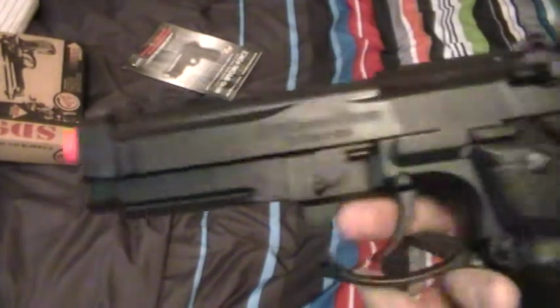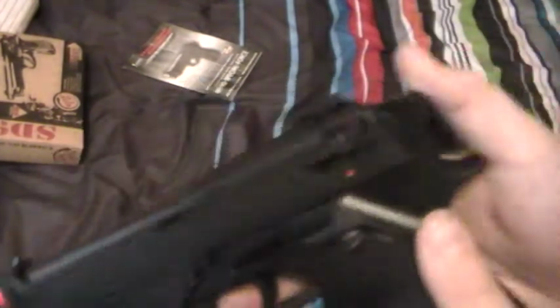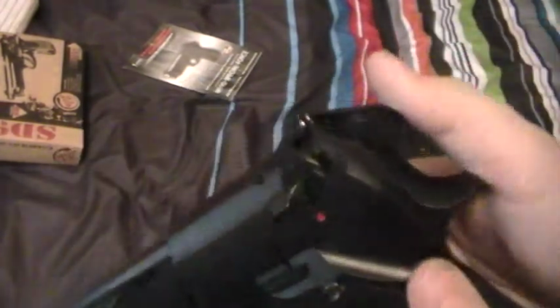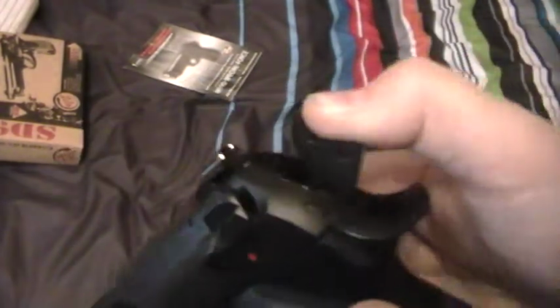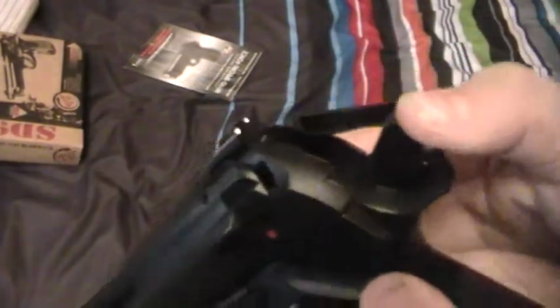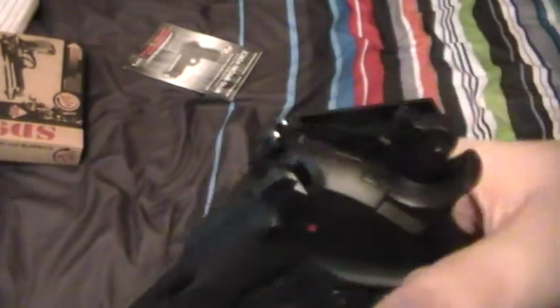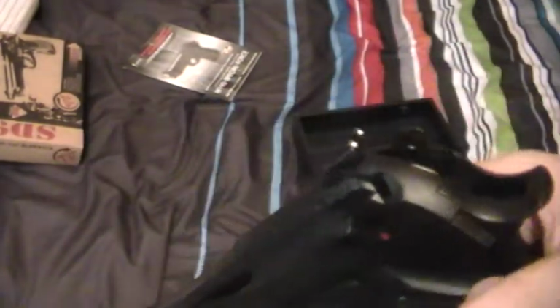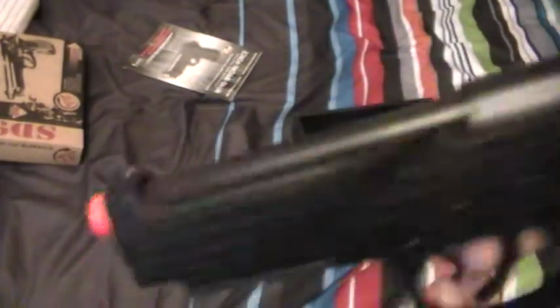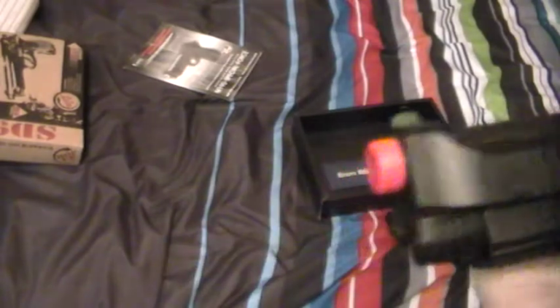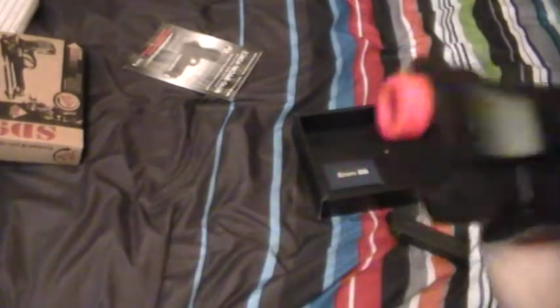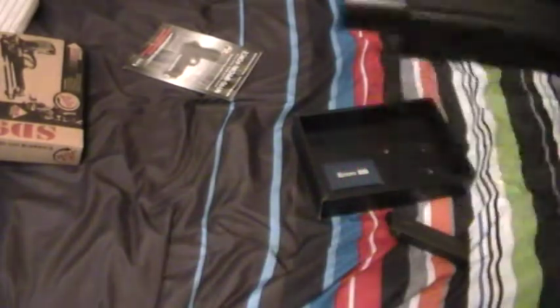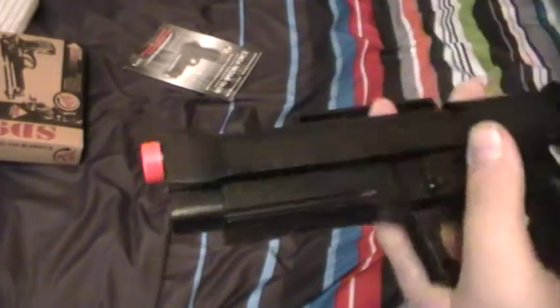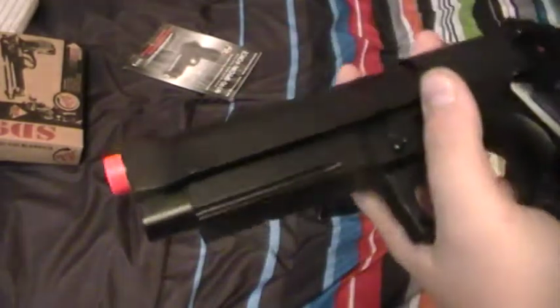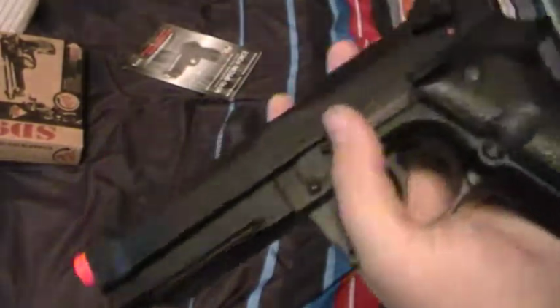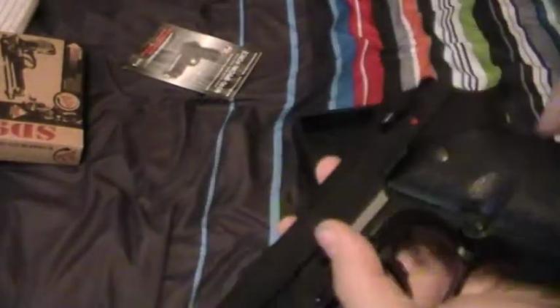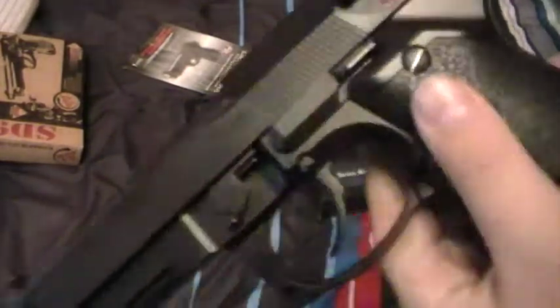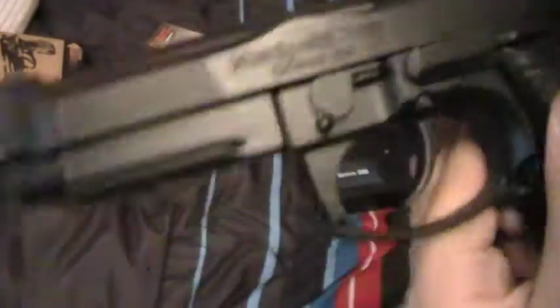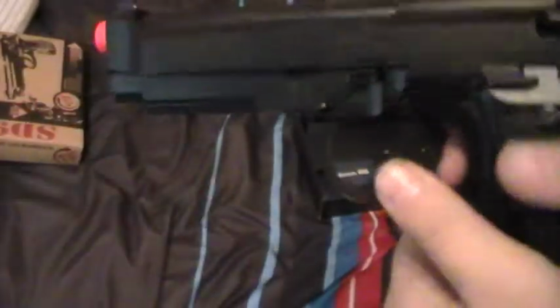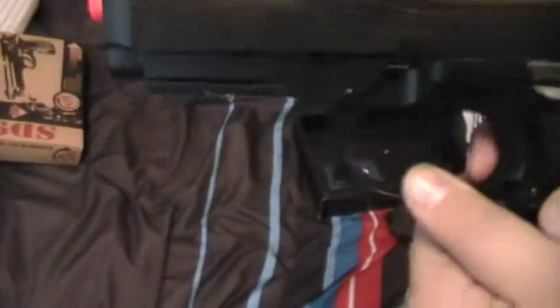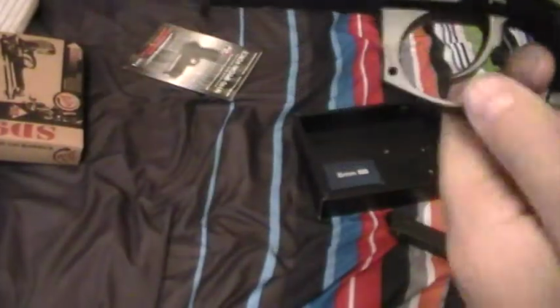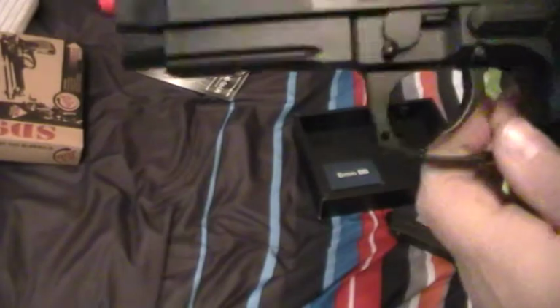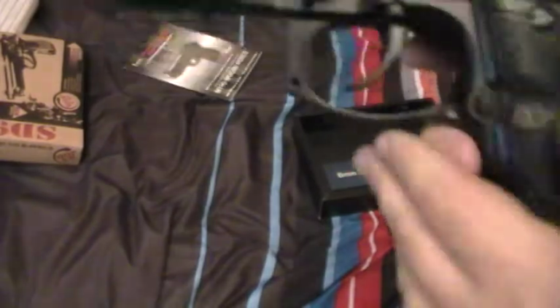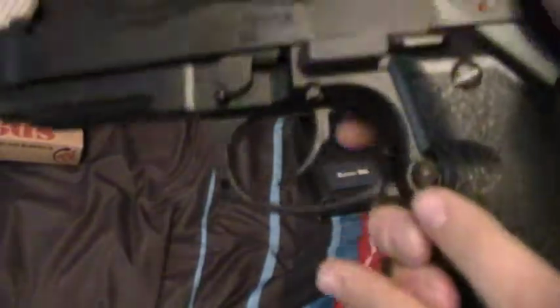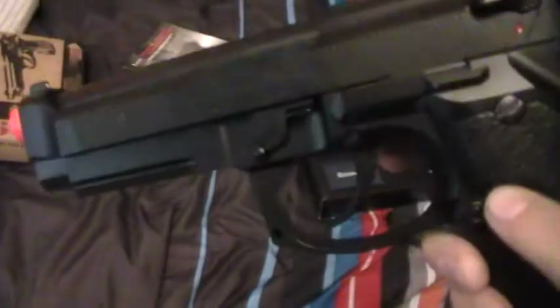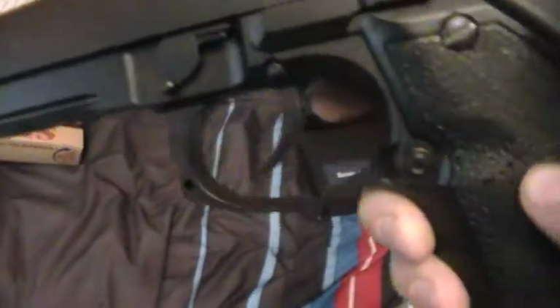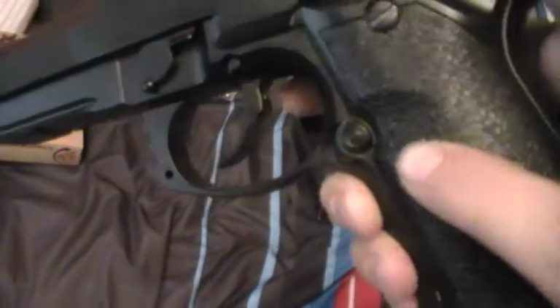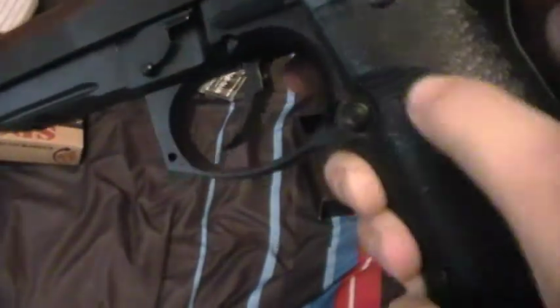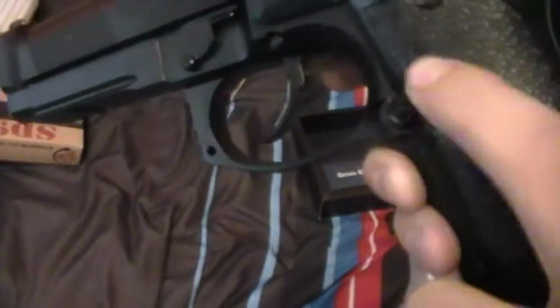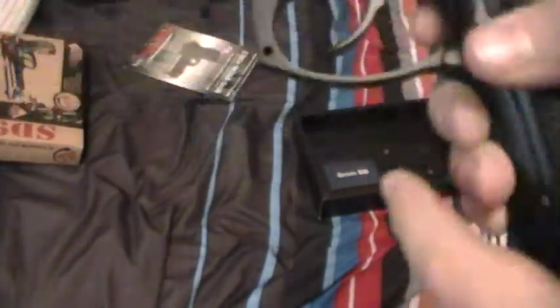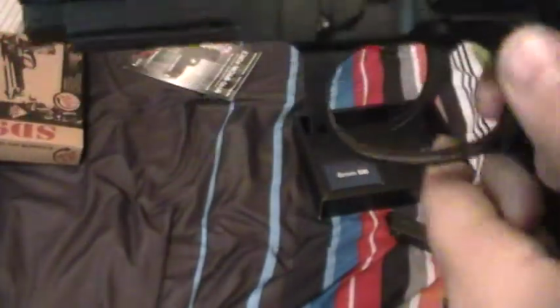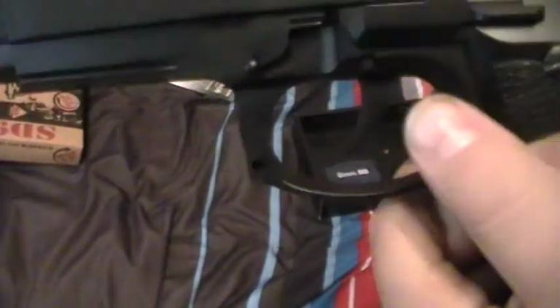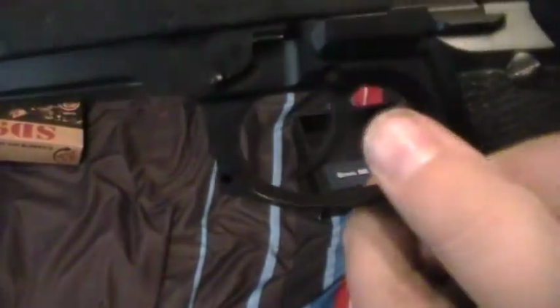The hammer right here is fully metal. This whole thing is fully metal, except for these grips — it's hard plastic, but they're stiff. What I do like about this gun is it has this little thumb rest right here. I like that.